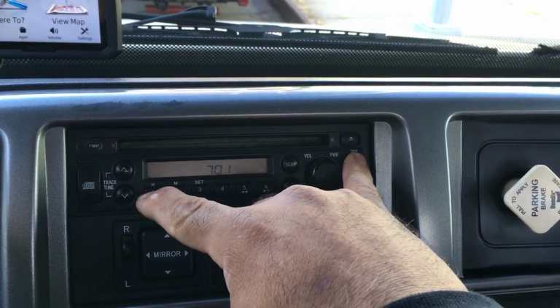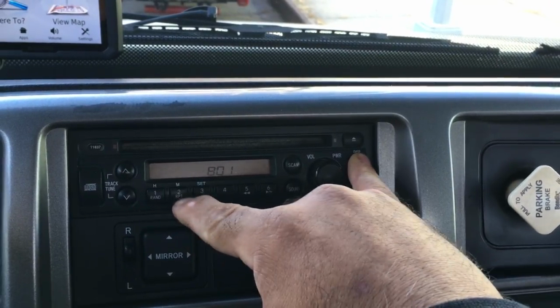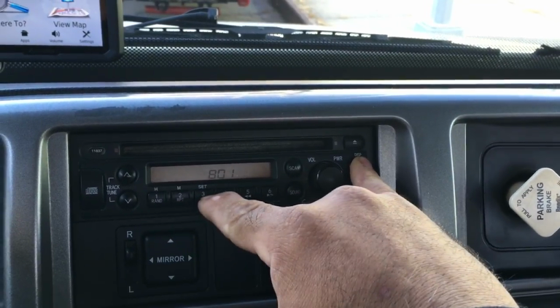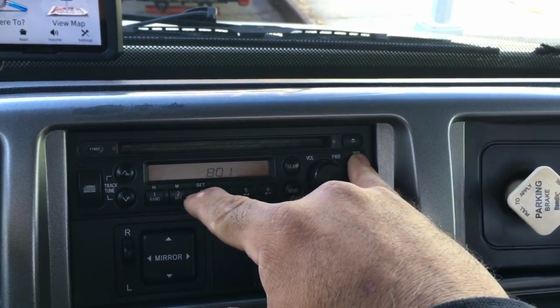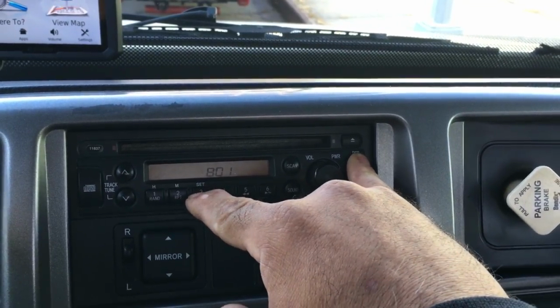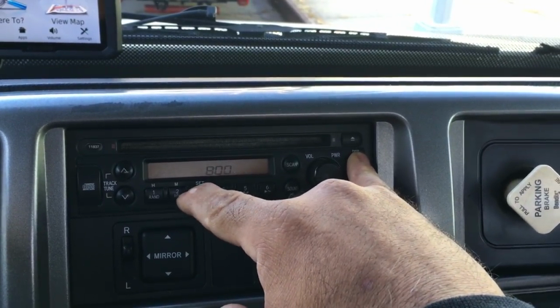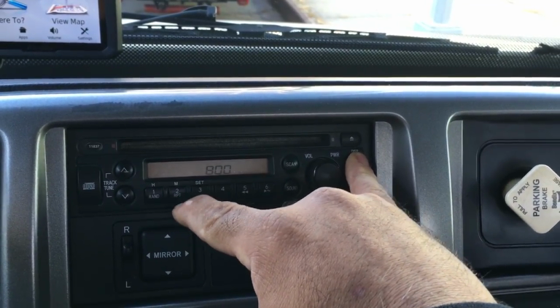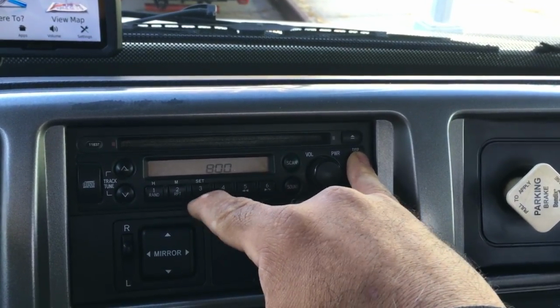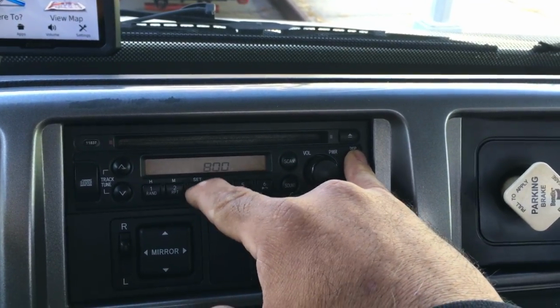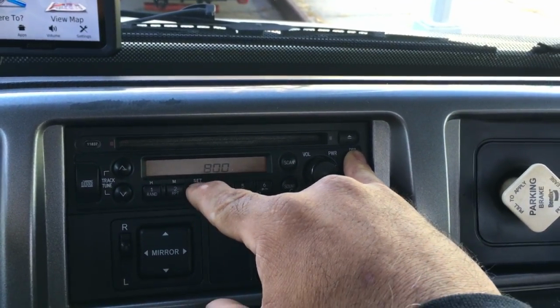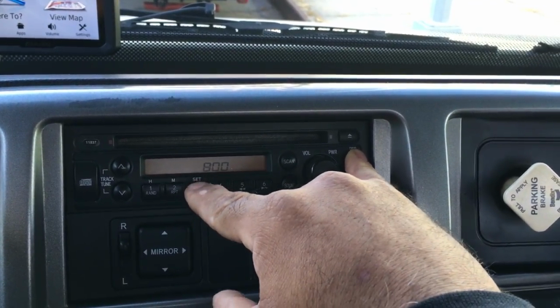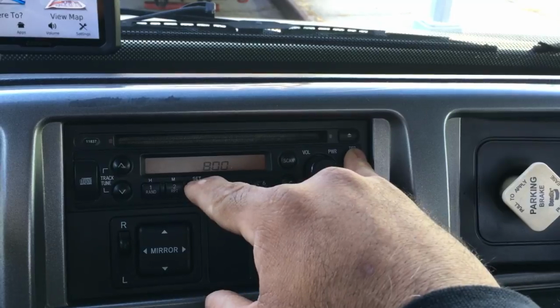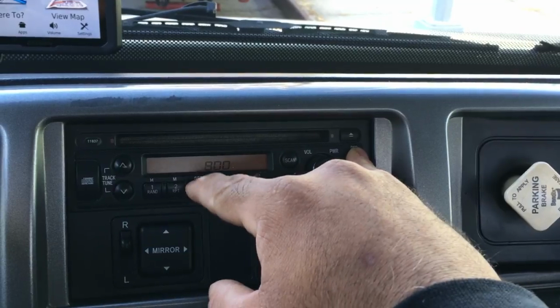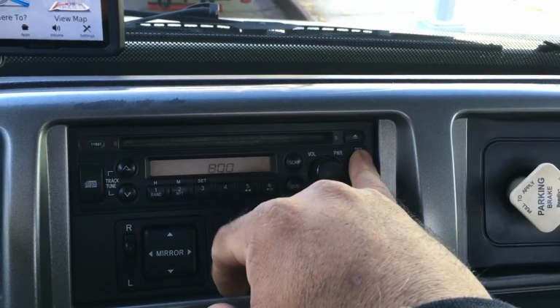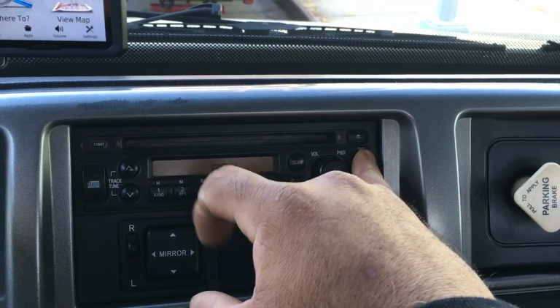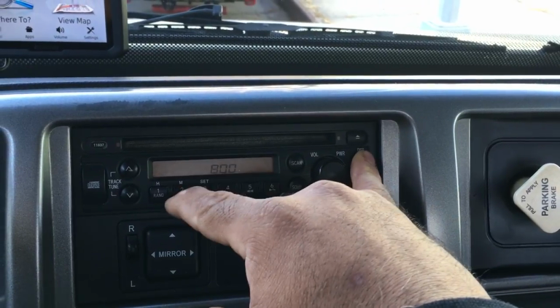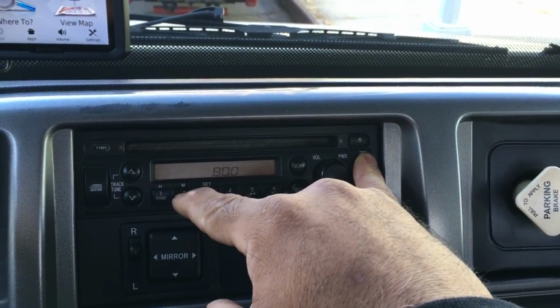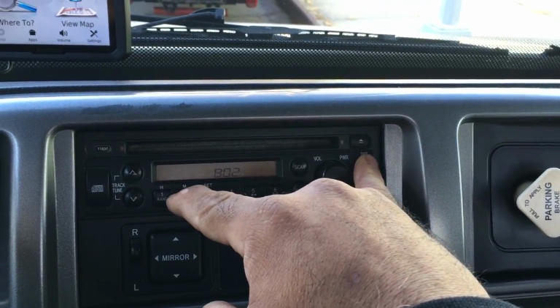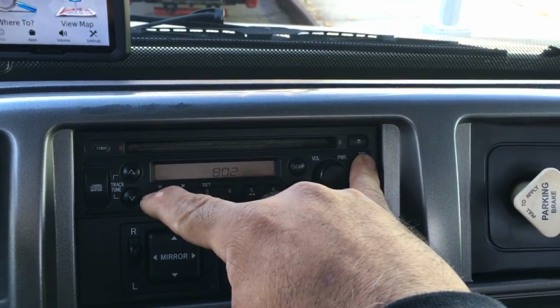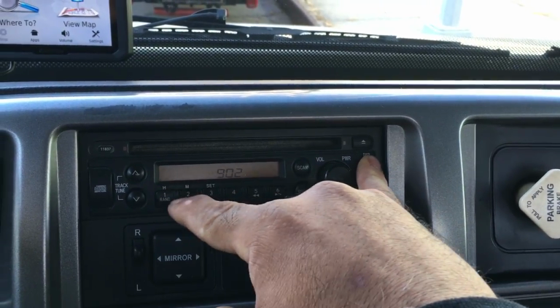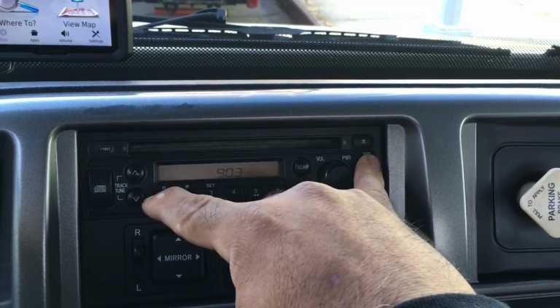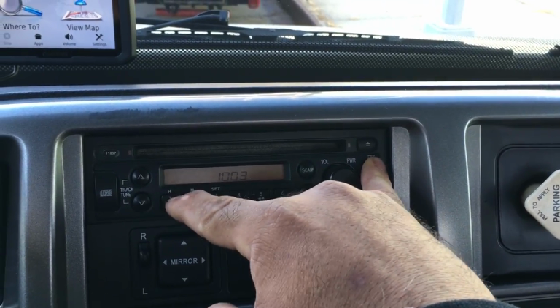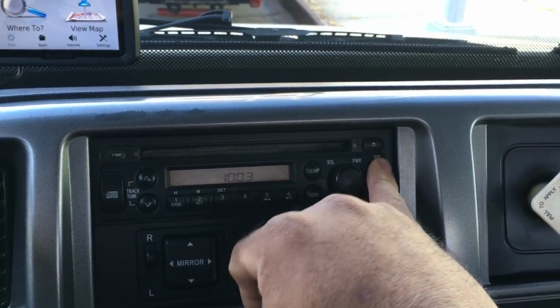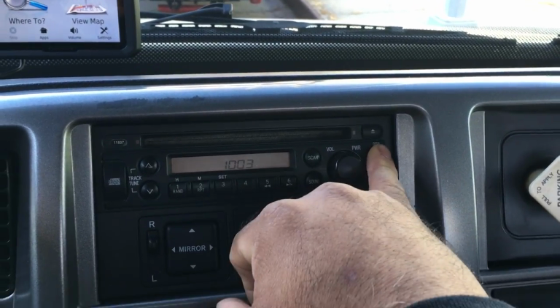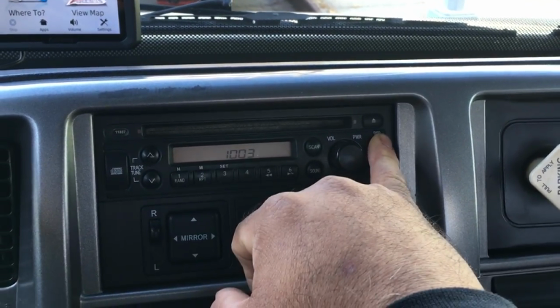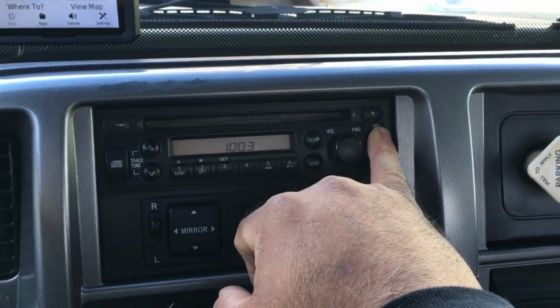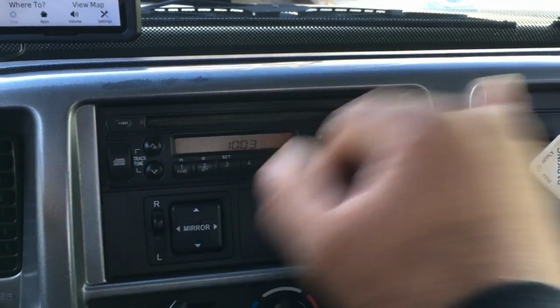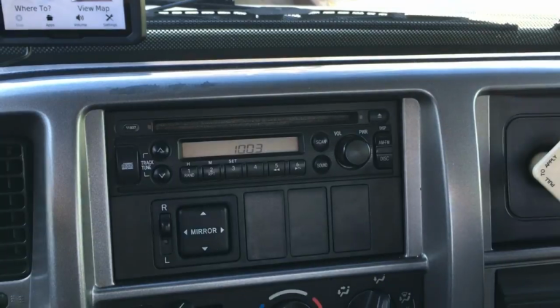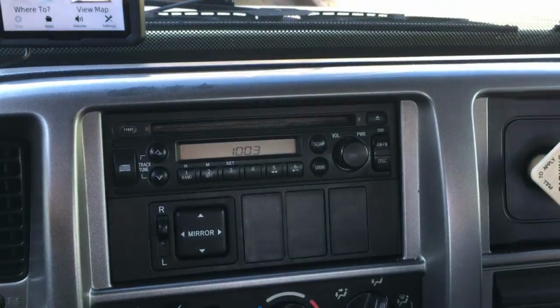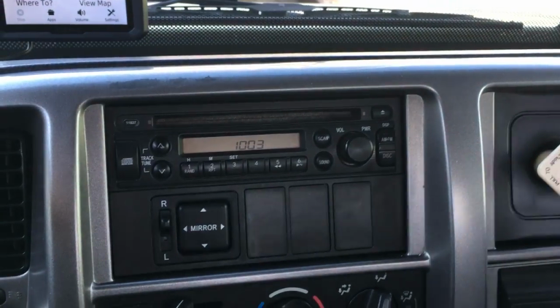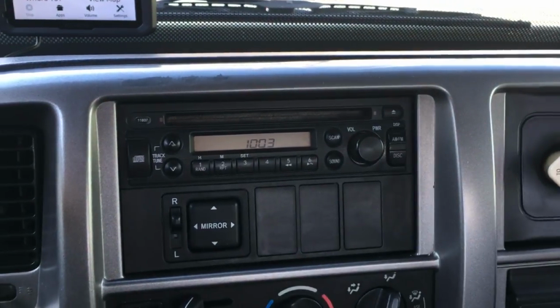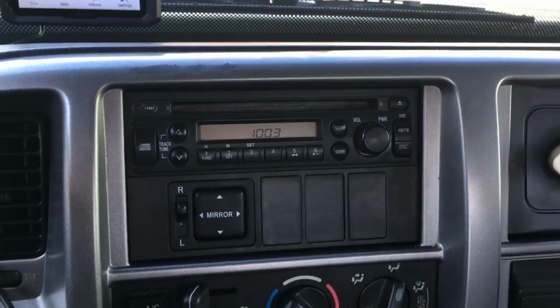And that's it. This is what you do if you want to reset it. You just change it here, and then when you're done, let go of the button and you're done.